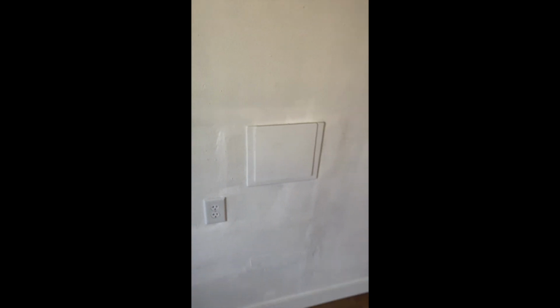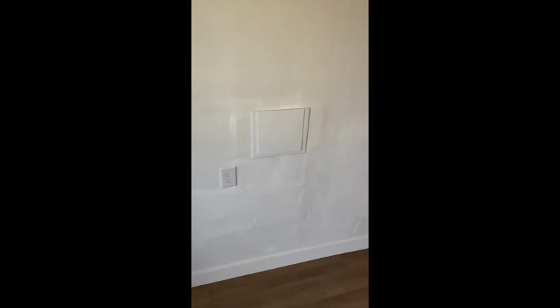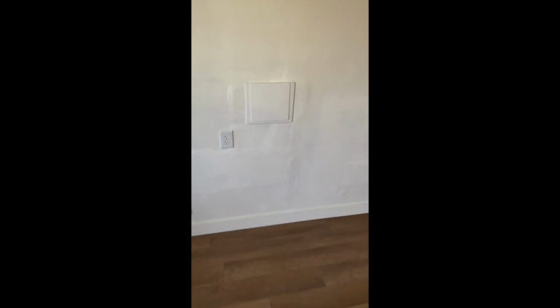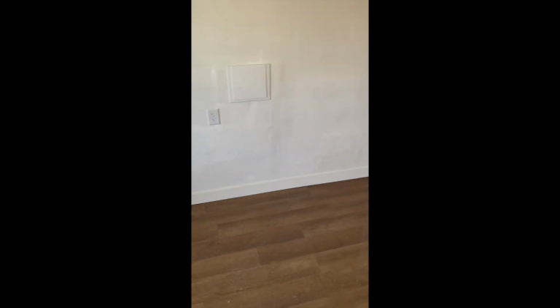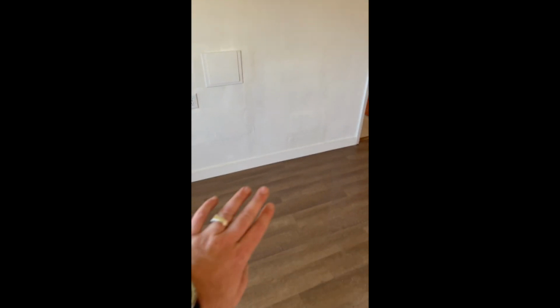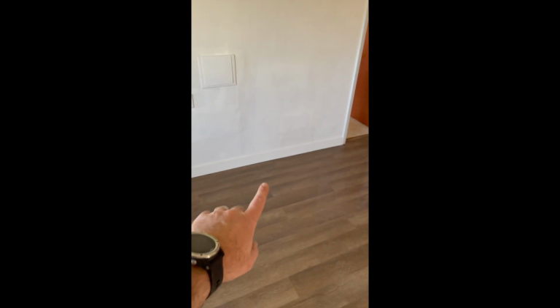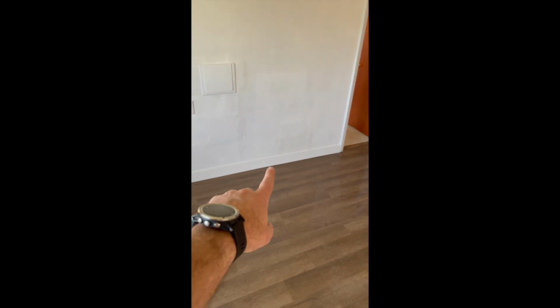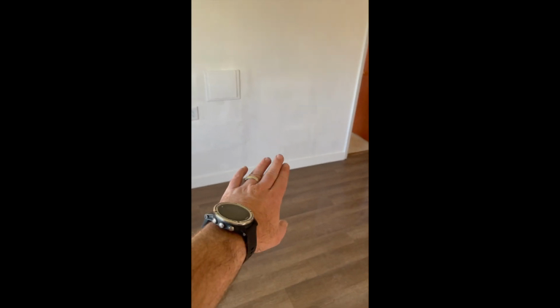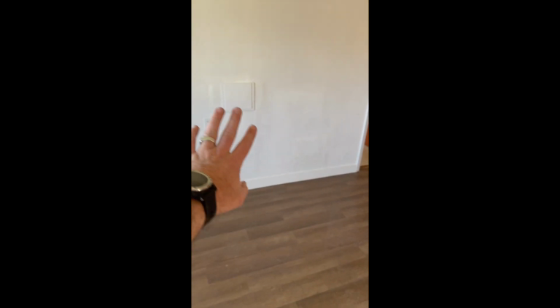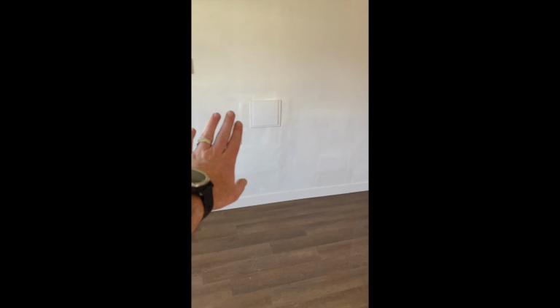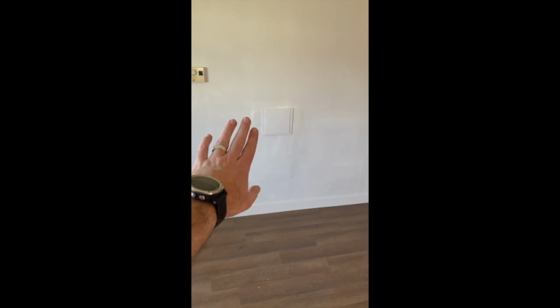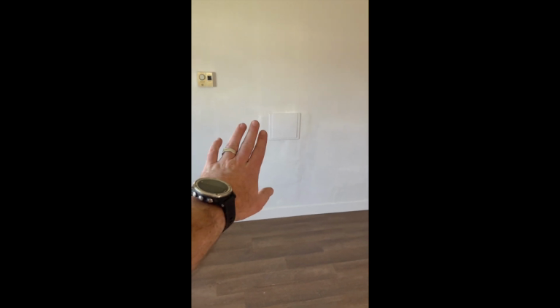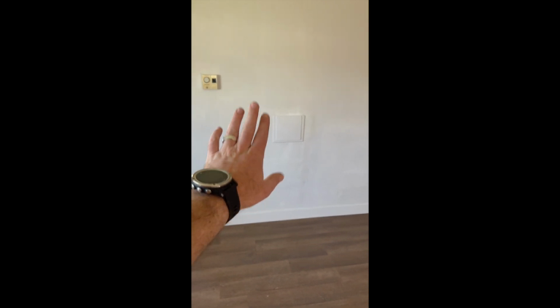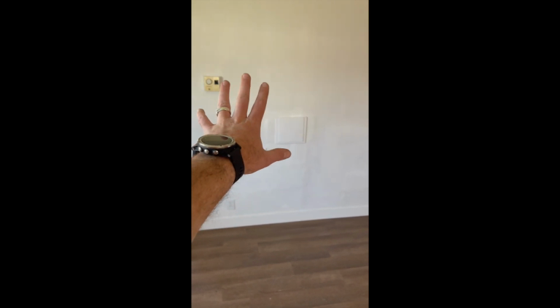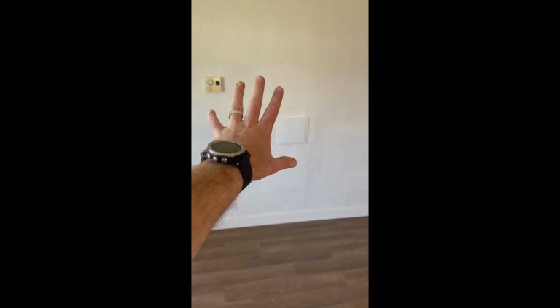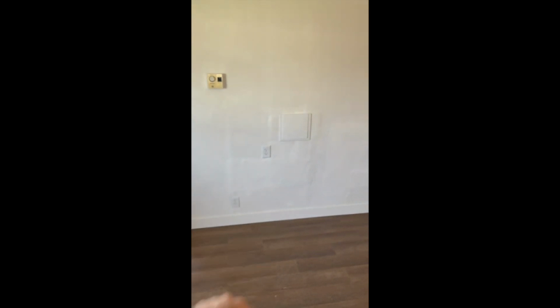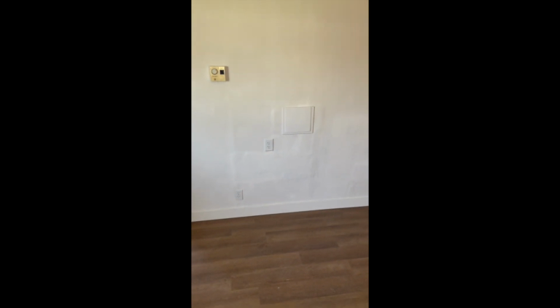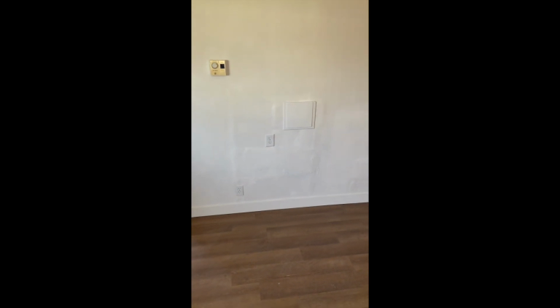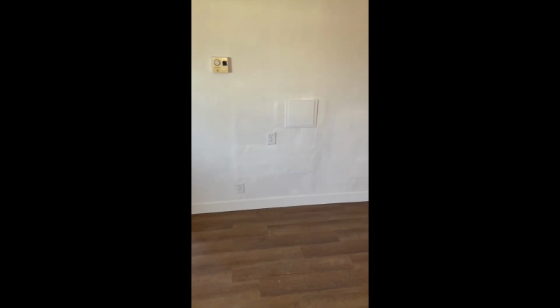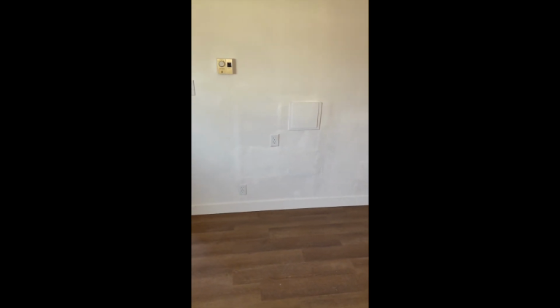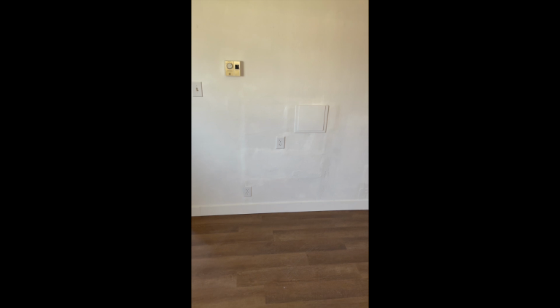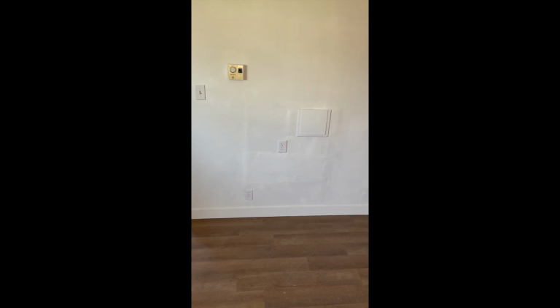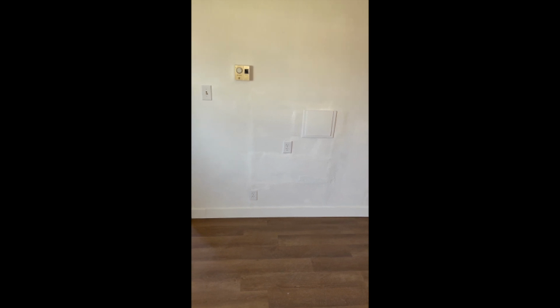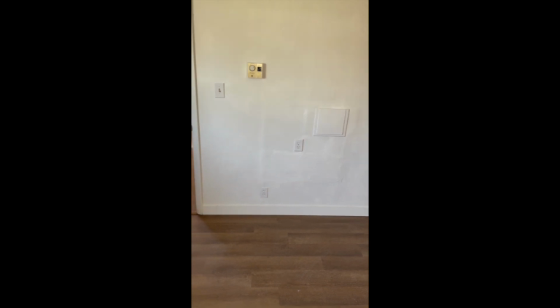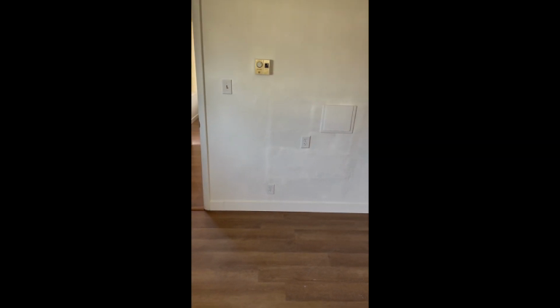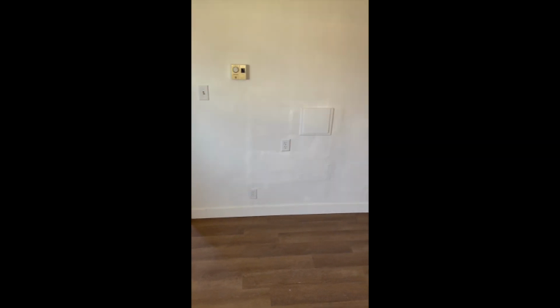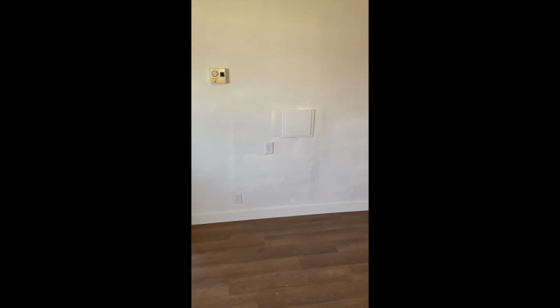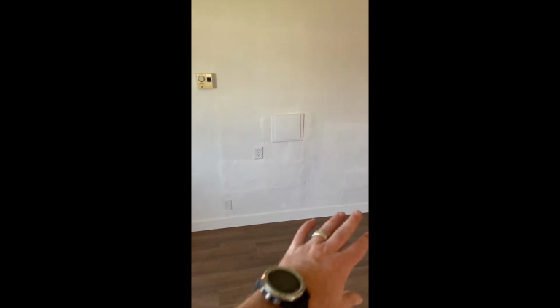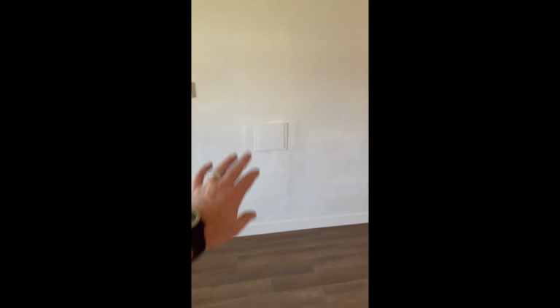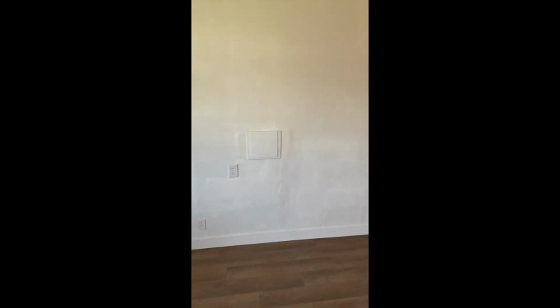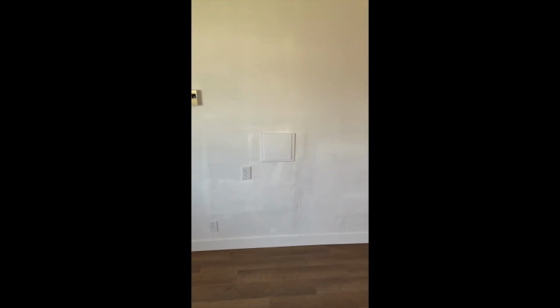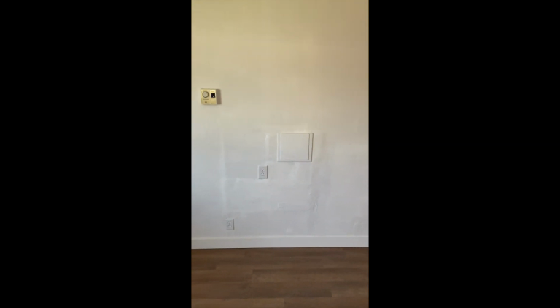This is where the washer and dryer were, so we drywall-patched that and put a lid on it. In case we ever wanted to remodel or do something else, the power and the water are still there.